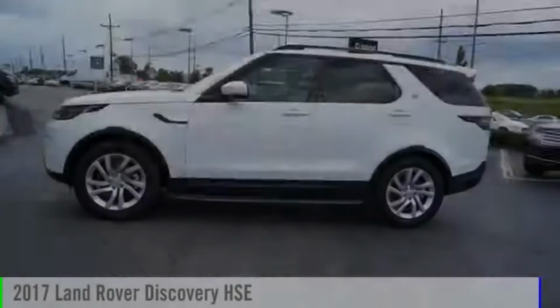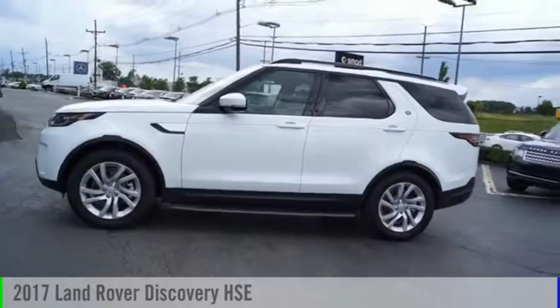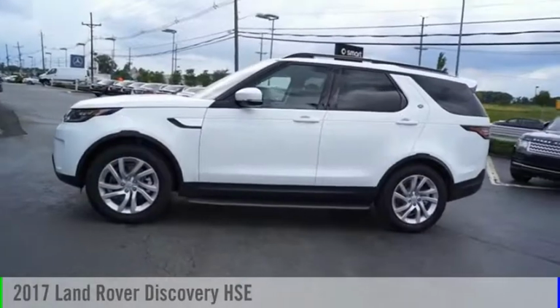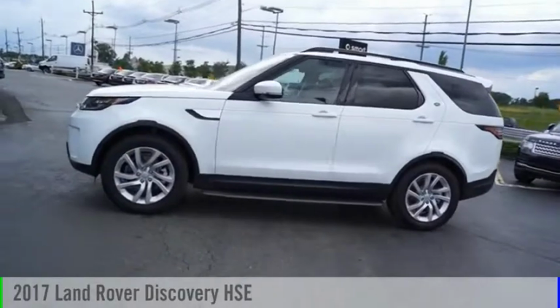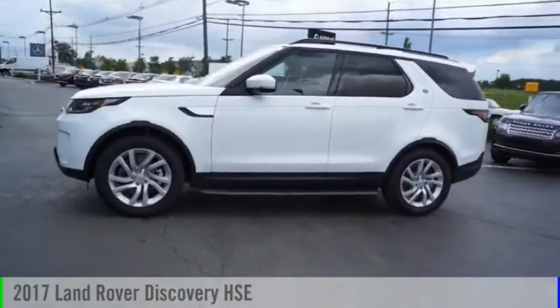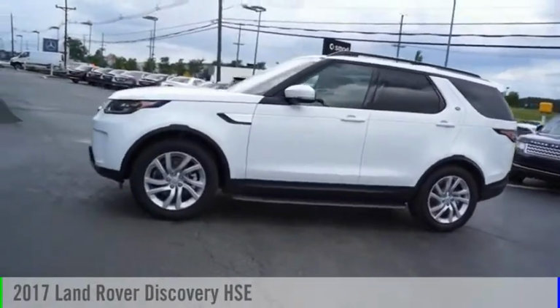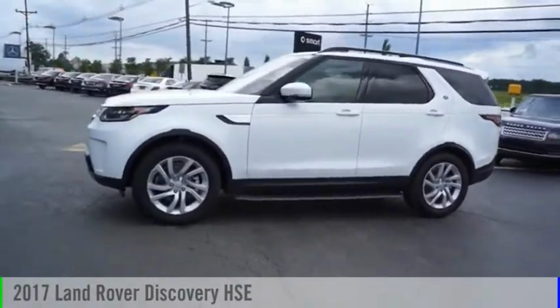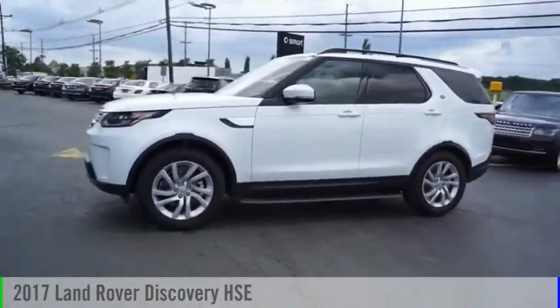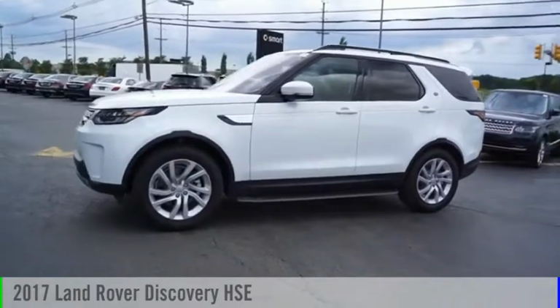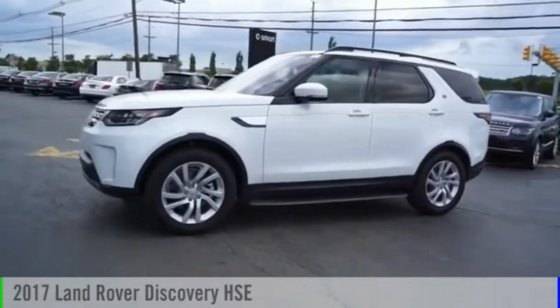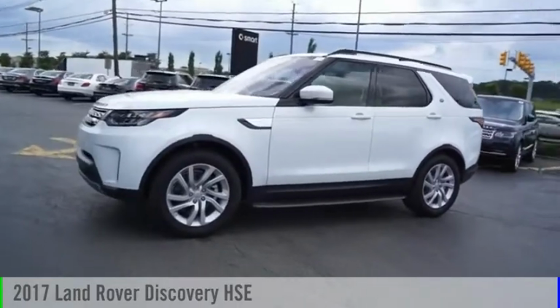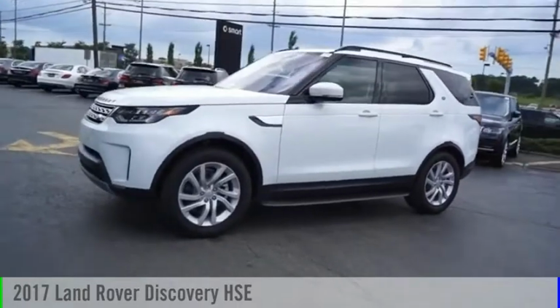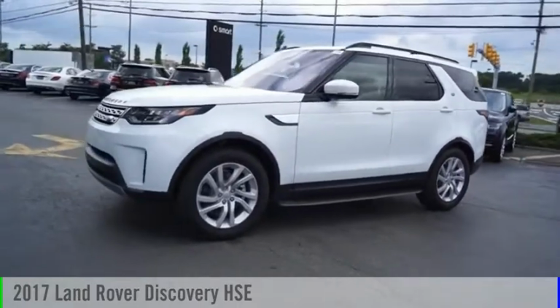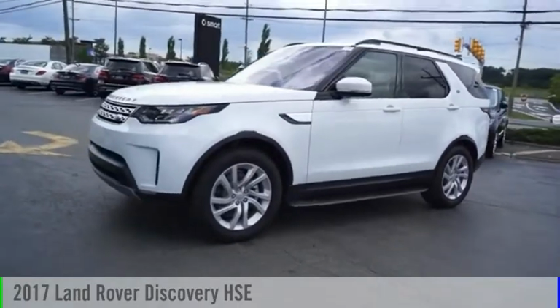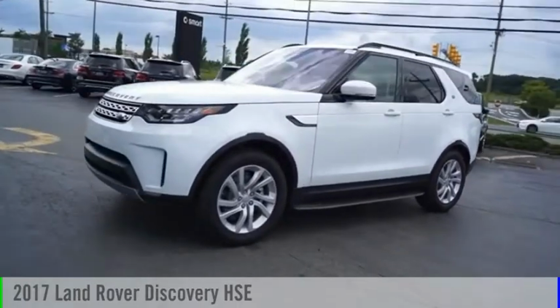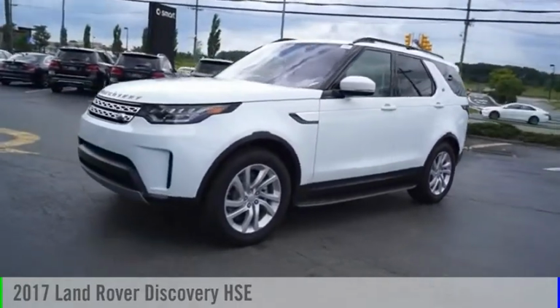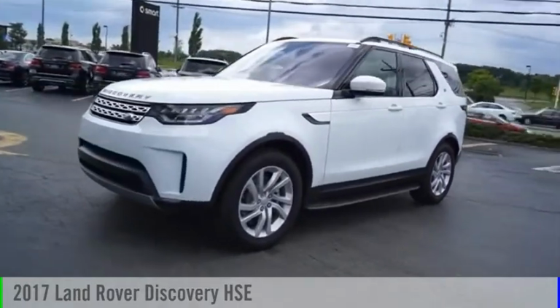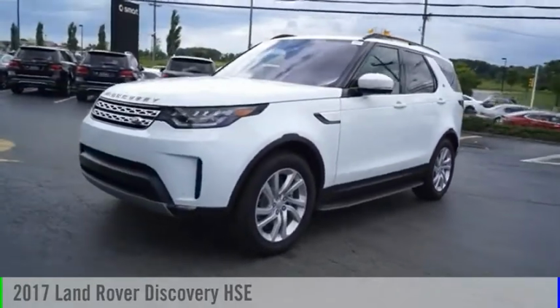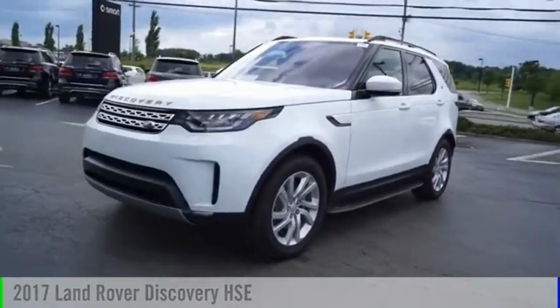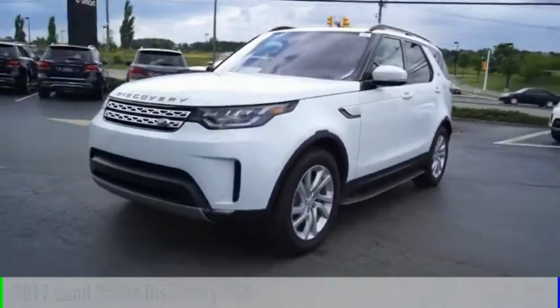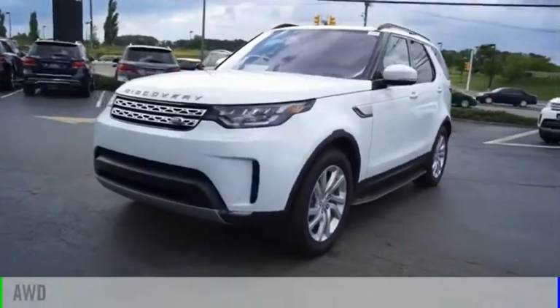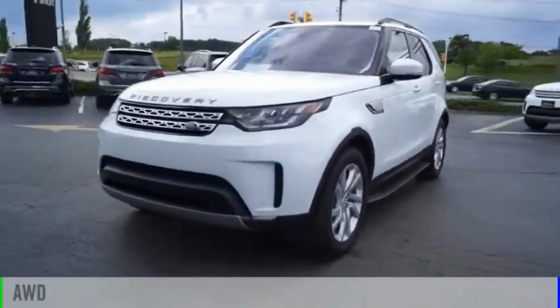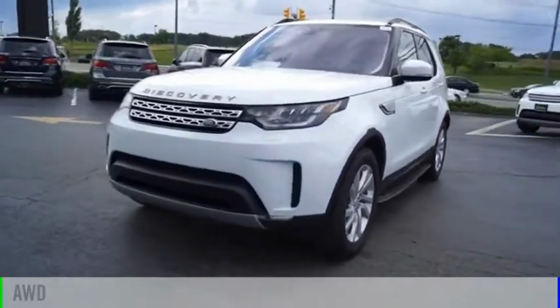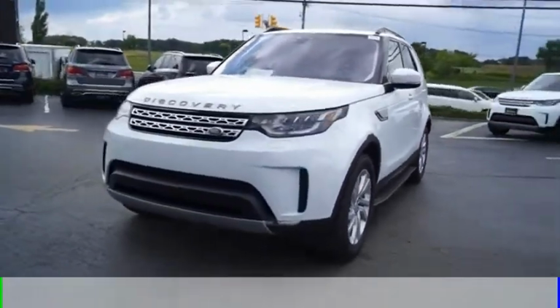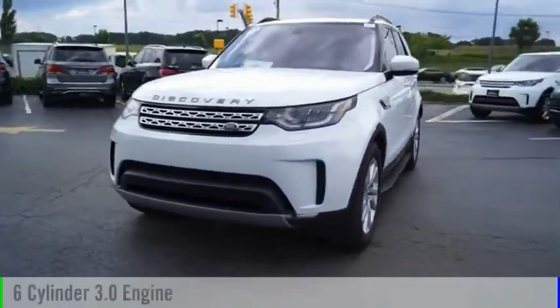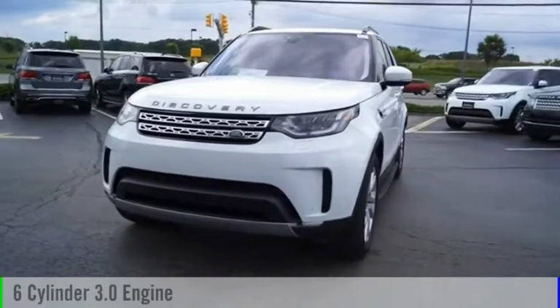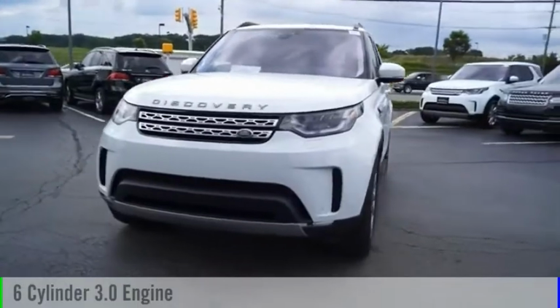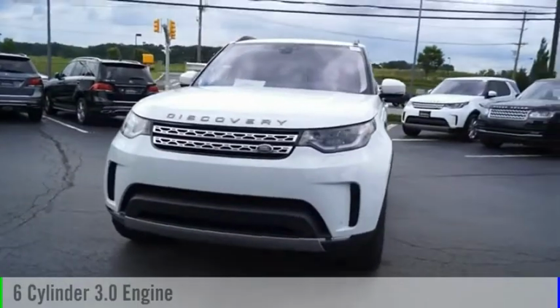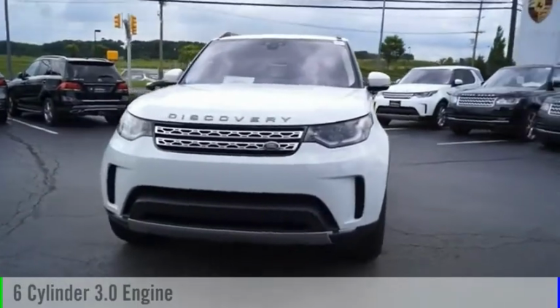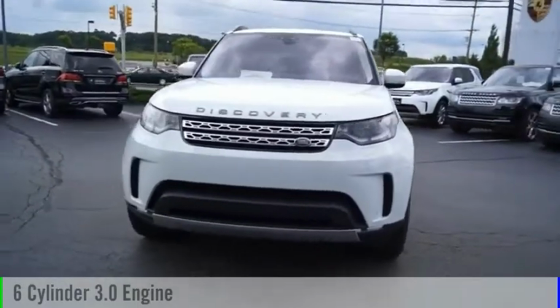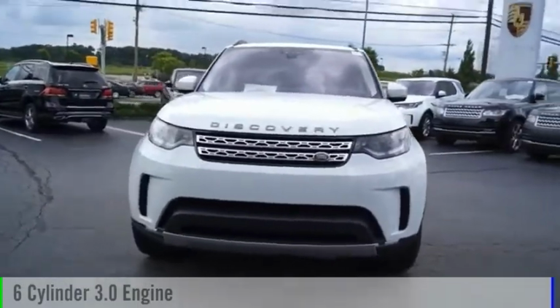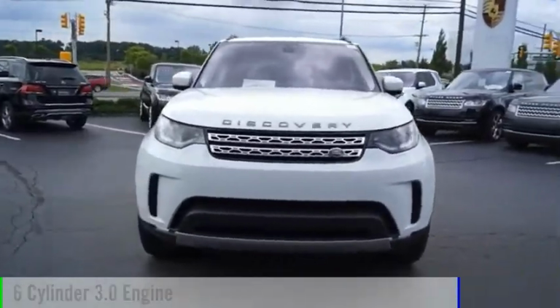Take a ride in the 2017 Discovery 2. This vehicle is powered by an all-wheel drive, six-cylinder, 3.0-liter engine.